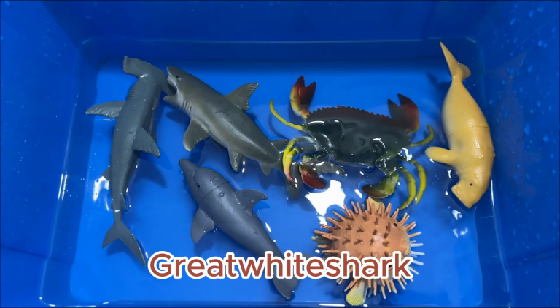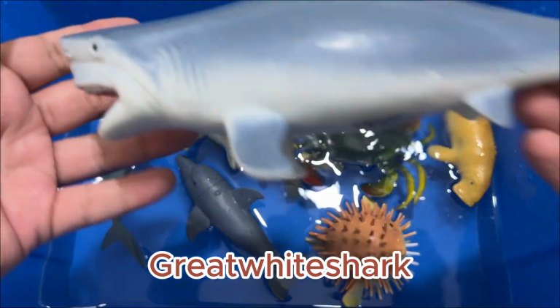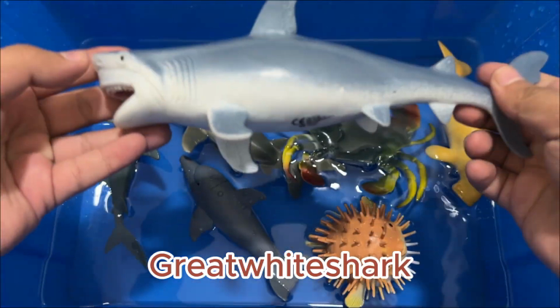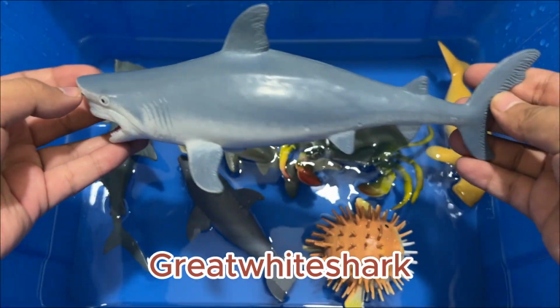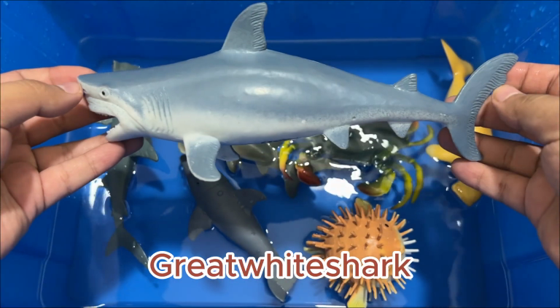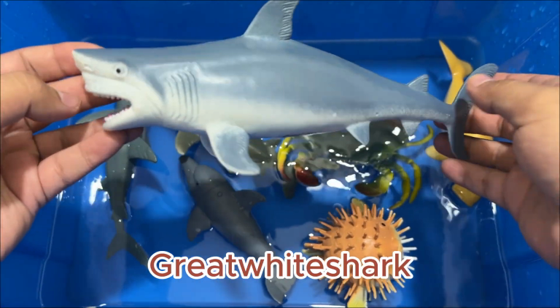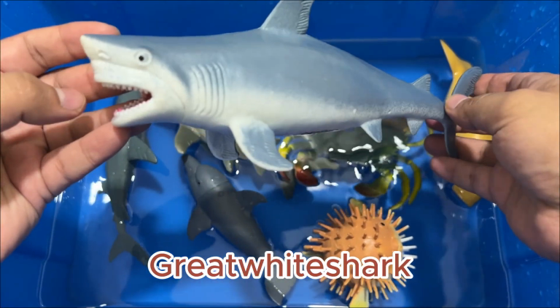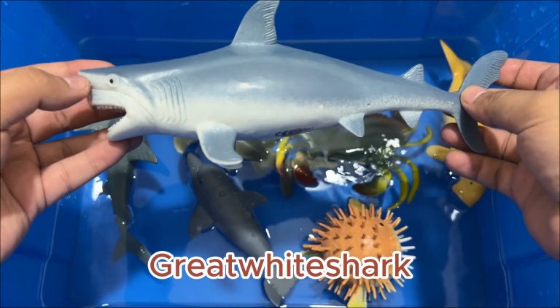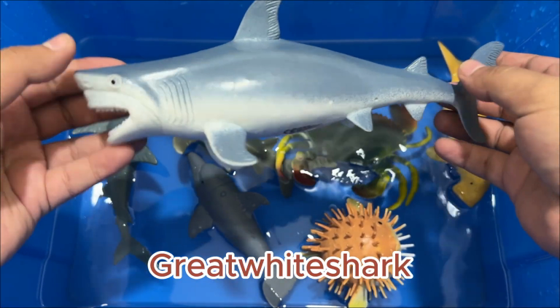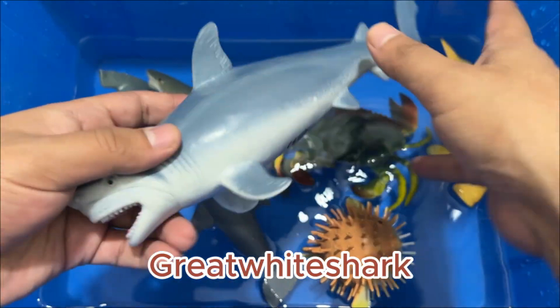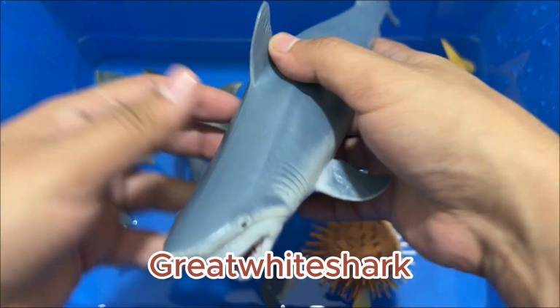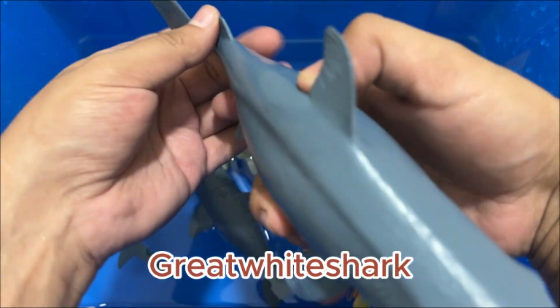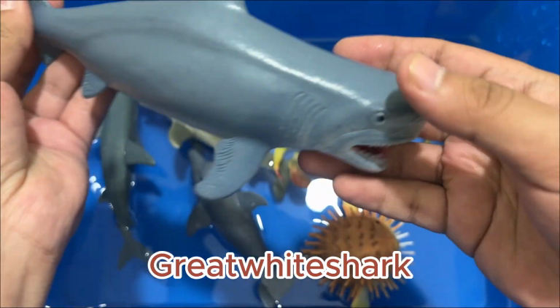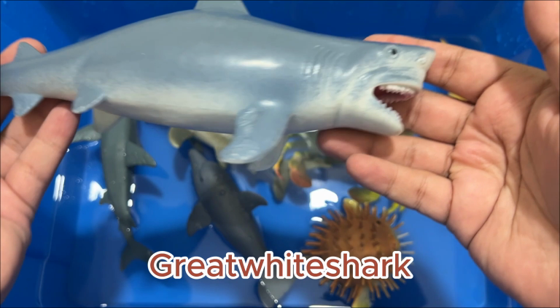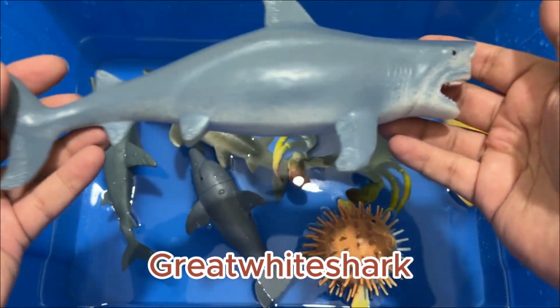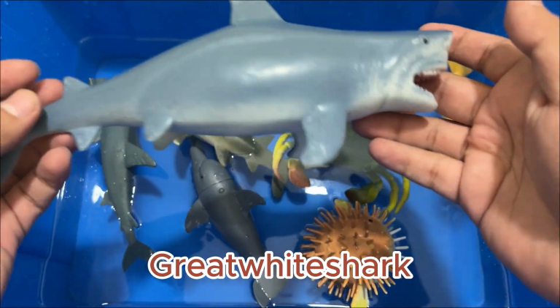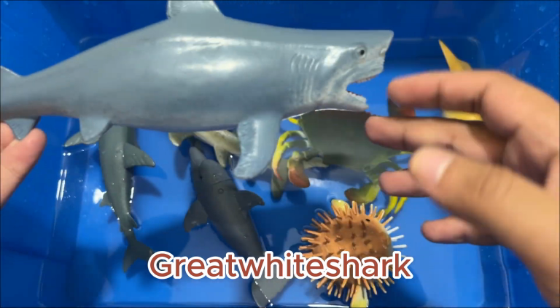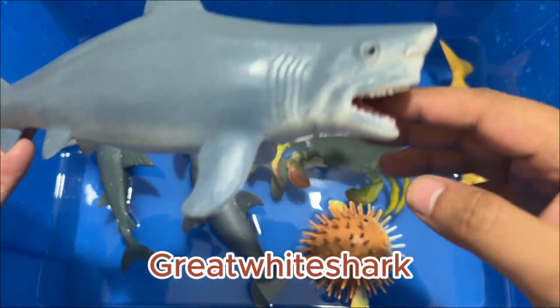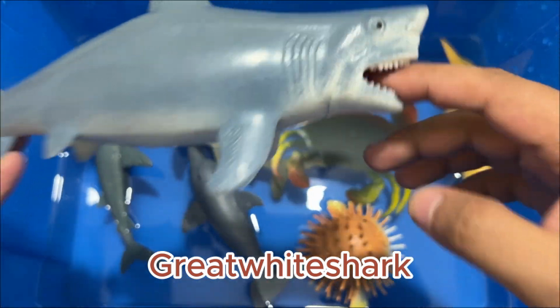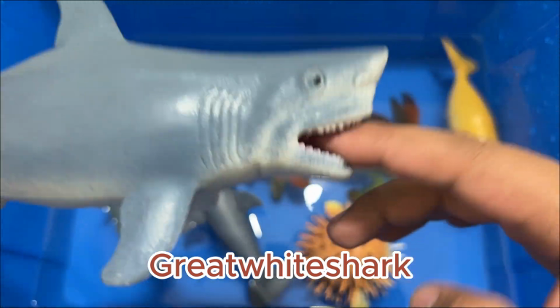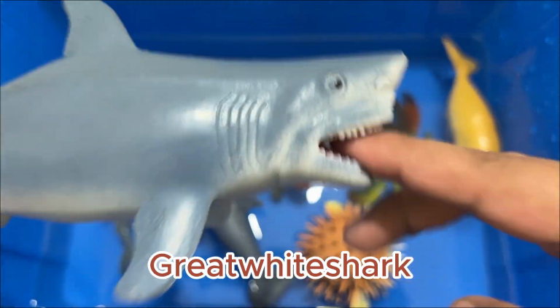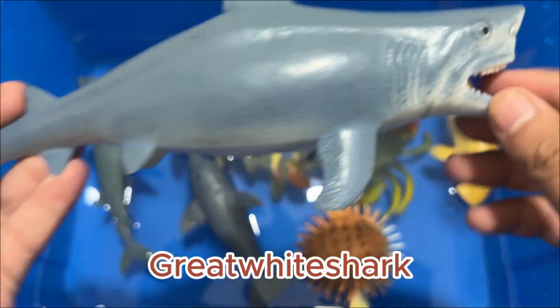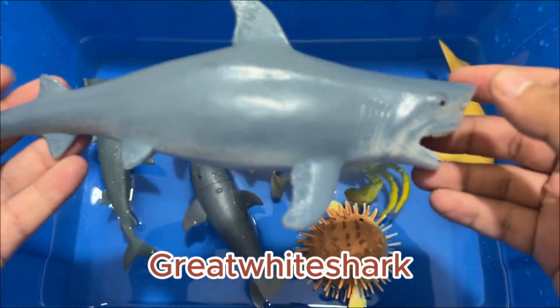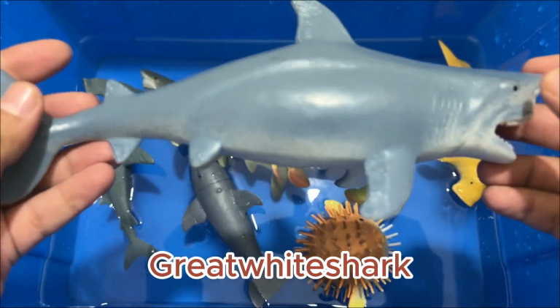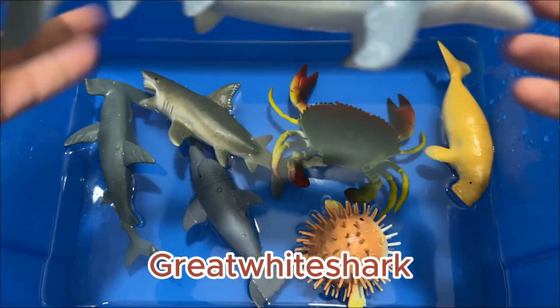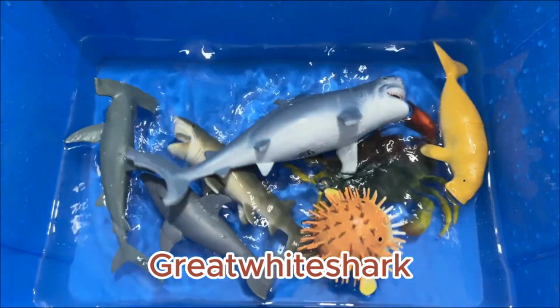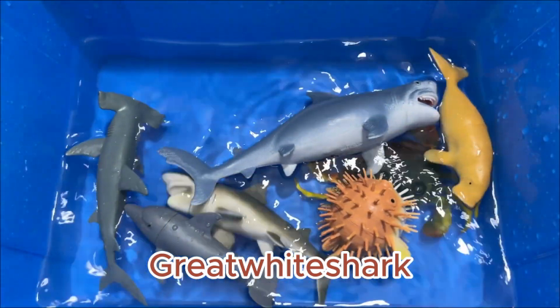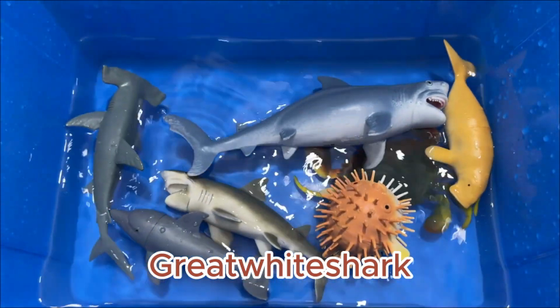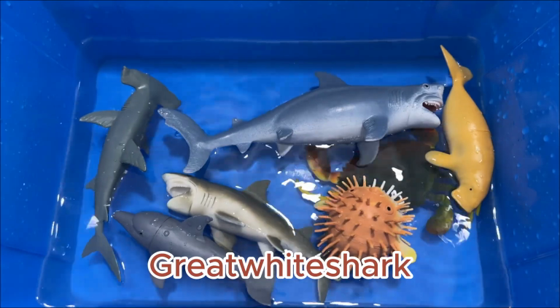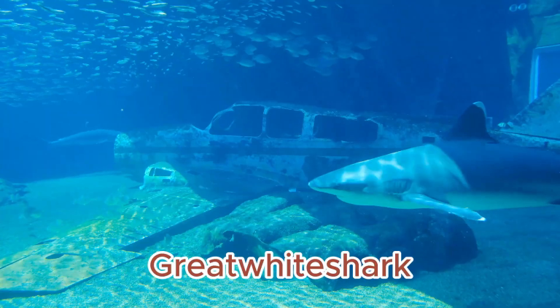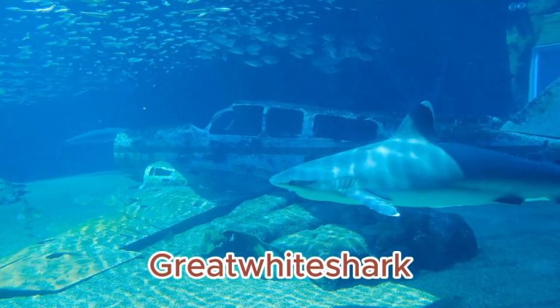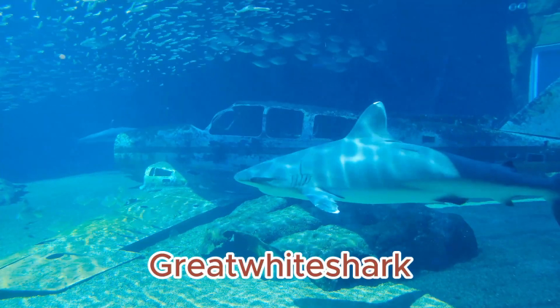Great white sharks are actually conflict-avoidant. Great white sharks existed before dinosaurs. The largest great white shark was found in Mexico. Great whites have a social hierarchy.